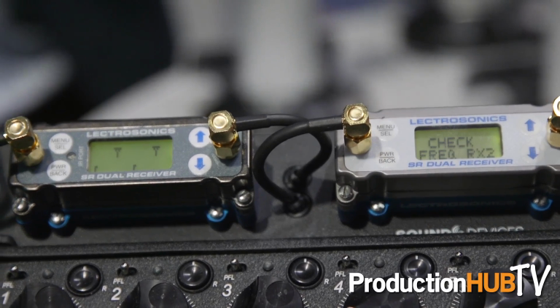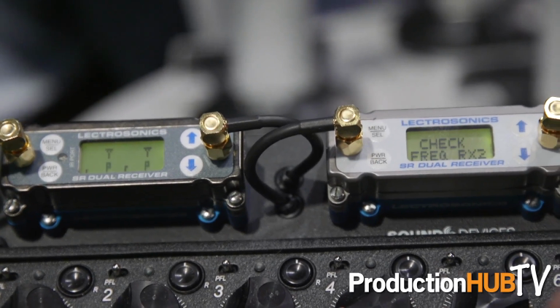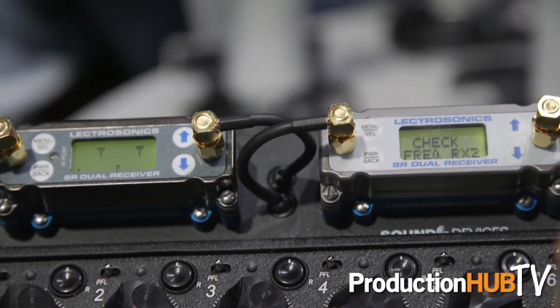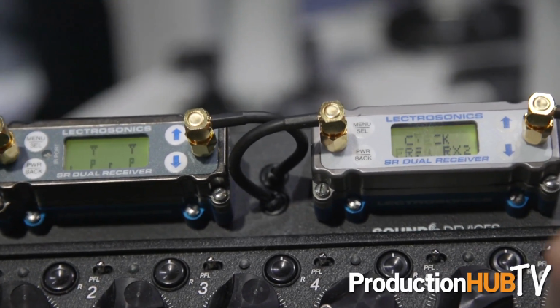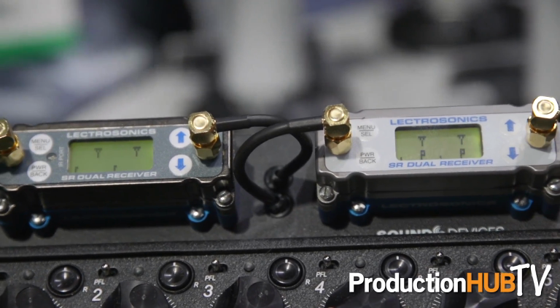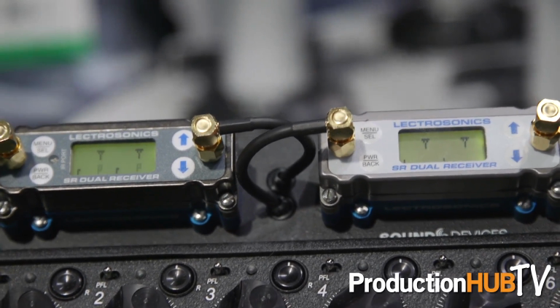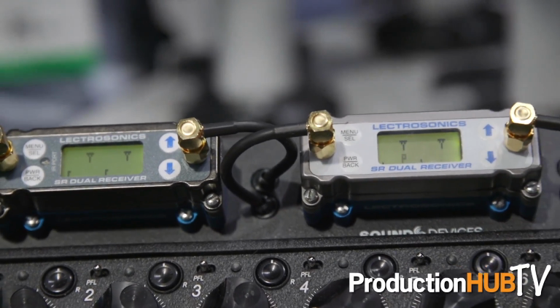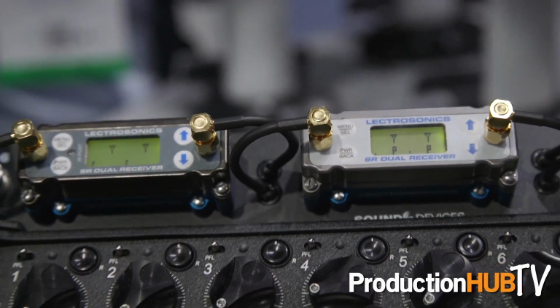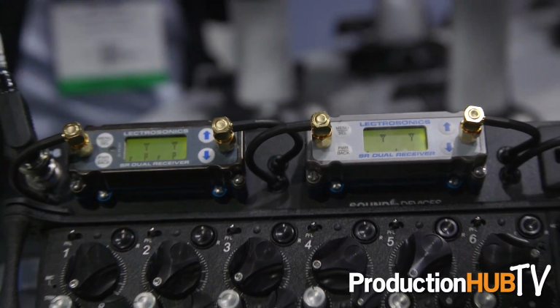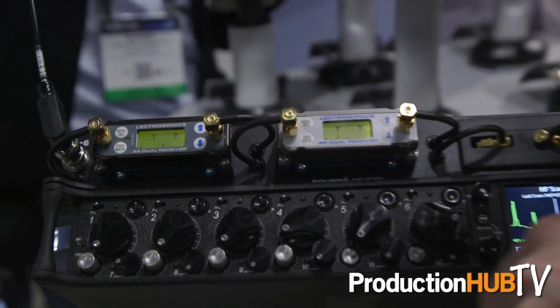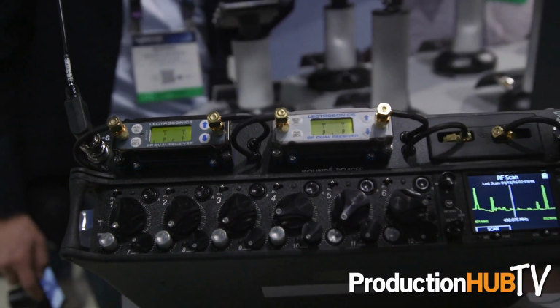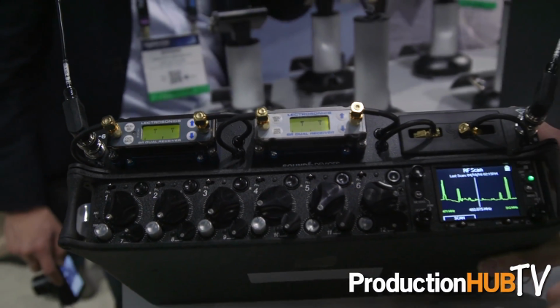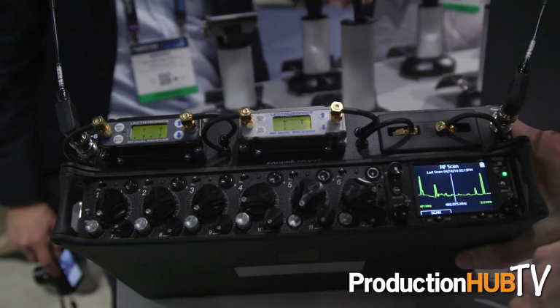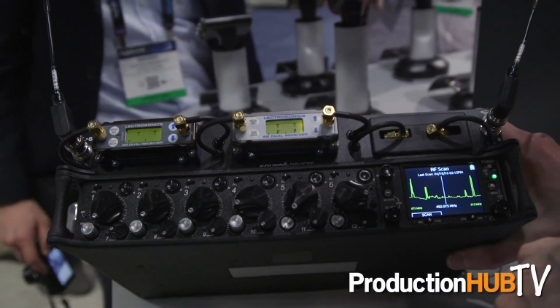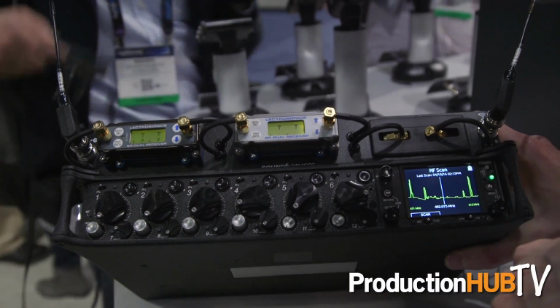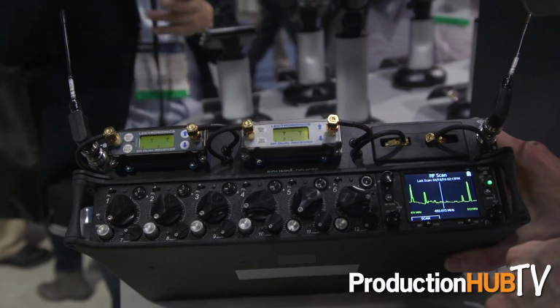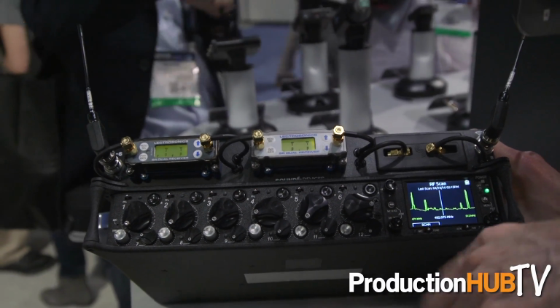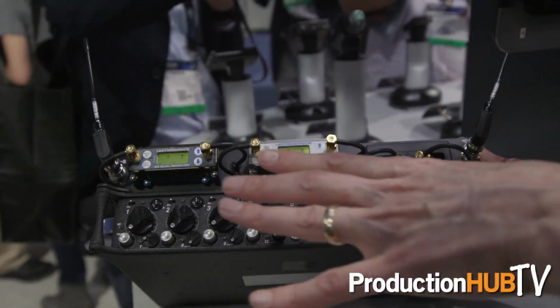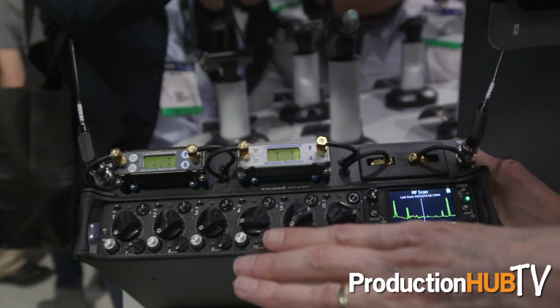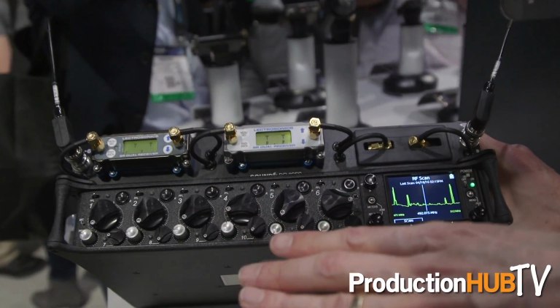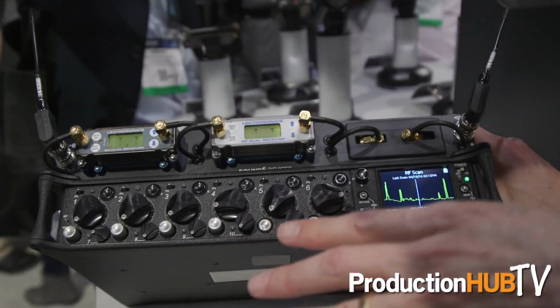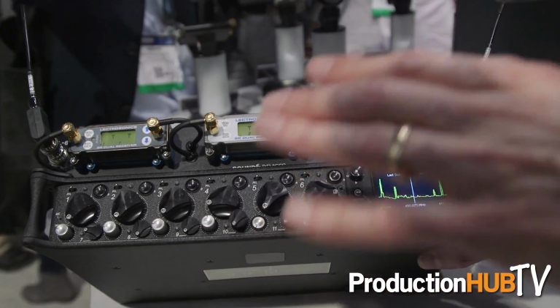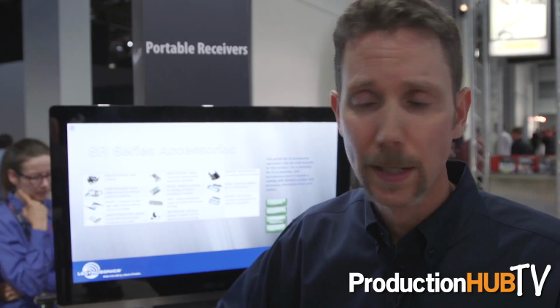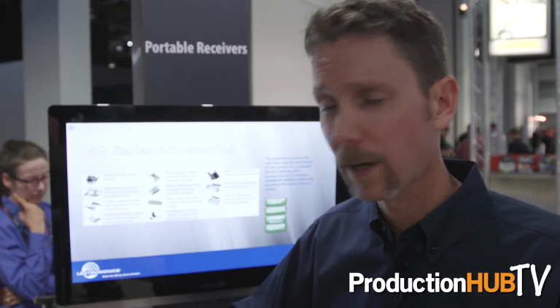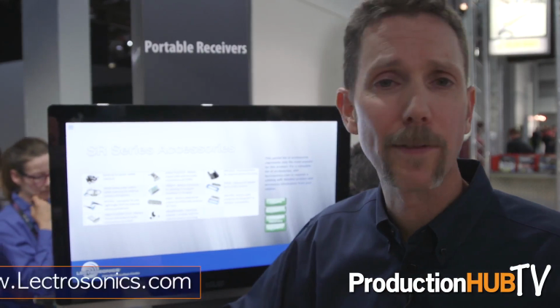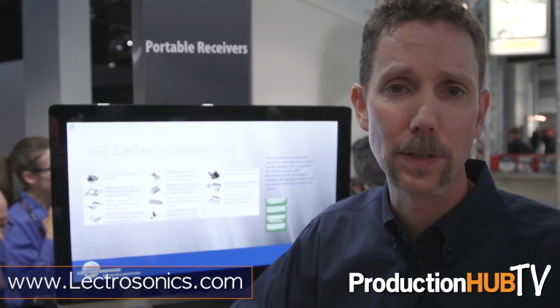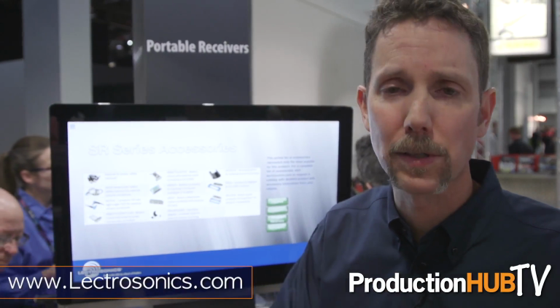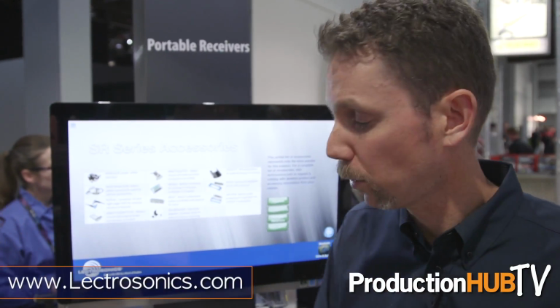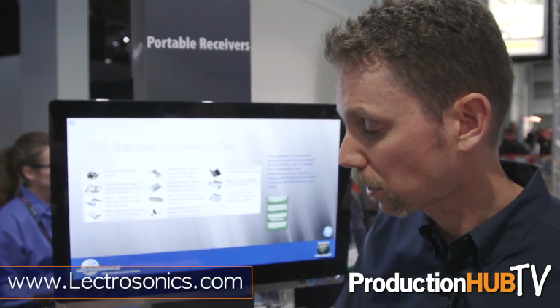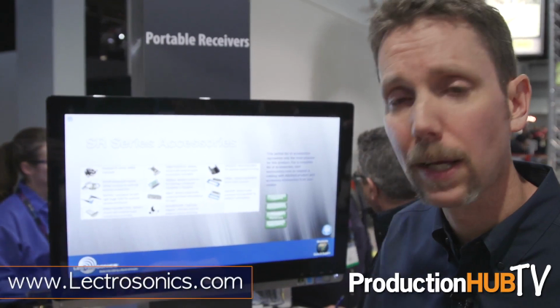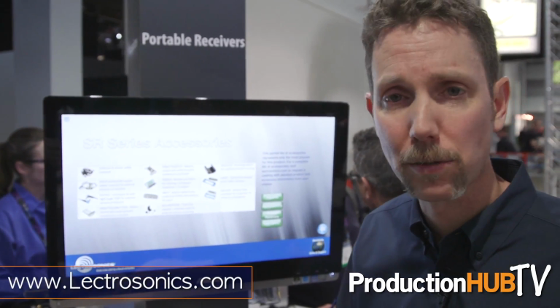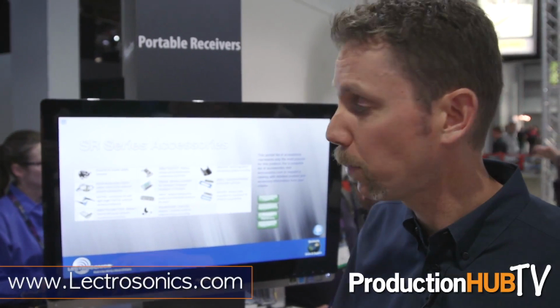The SuperSlot is another feature that the SRC has. It's SuperSlot compatible, so from something like a Sound Devices 688 with SL6, the data connection is there so you can do your receiver programming right in the menu of the recorder. So very powerful additions to the SR line with the SRC and SRC 5P.